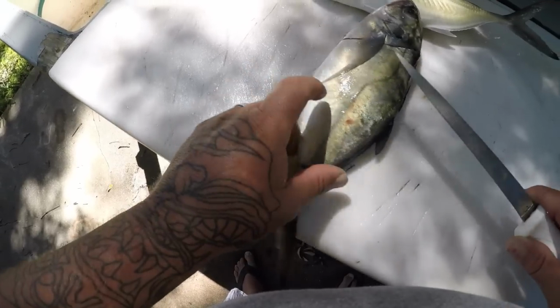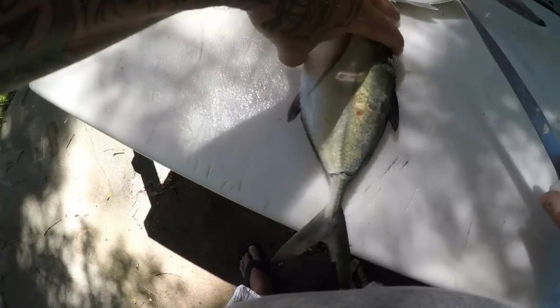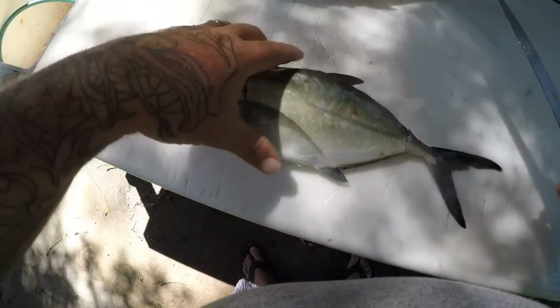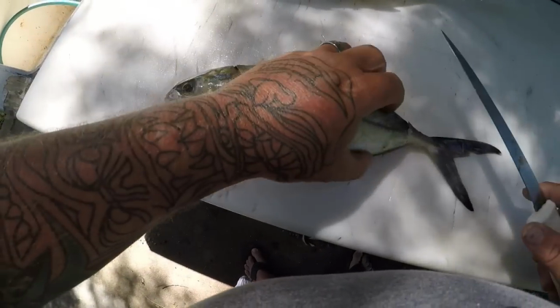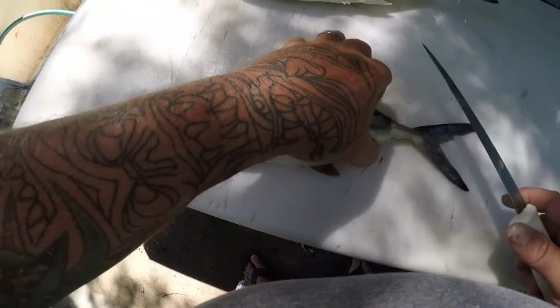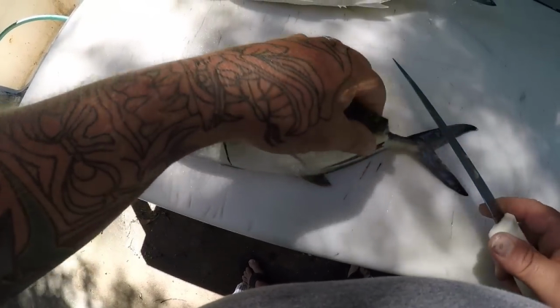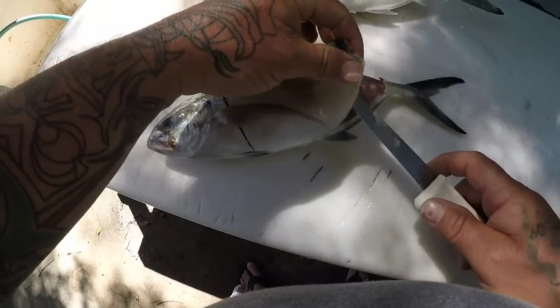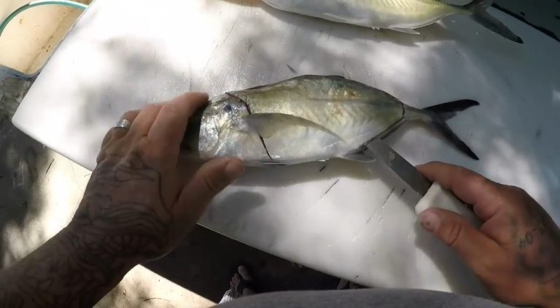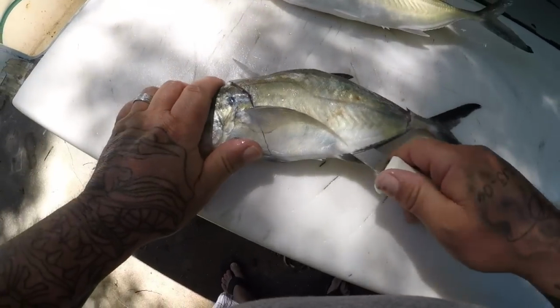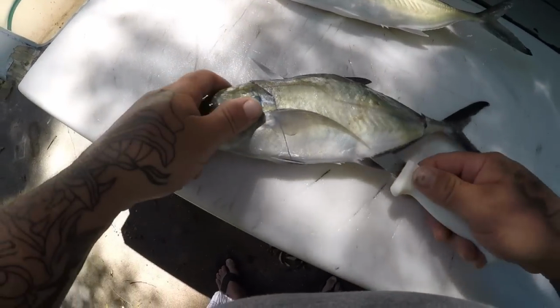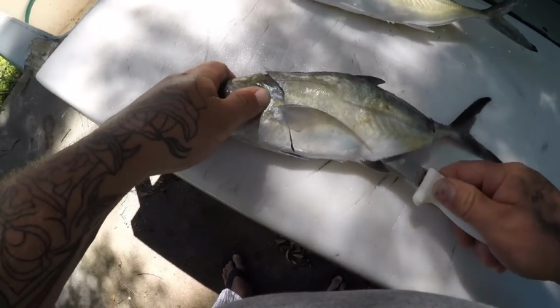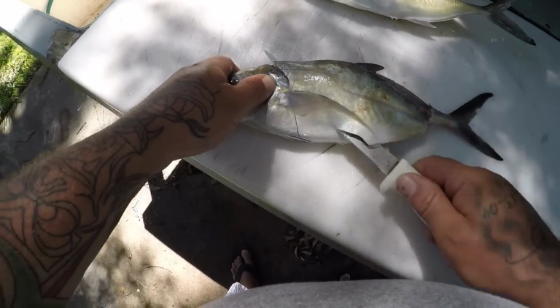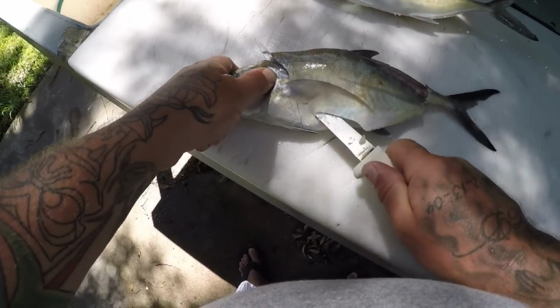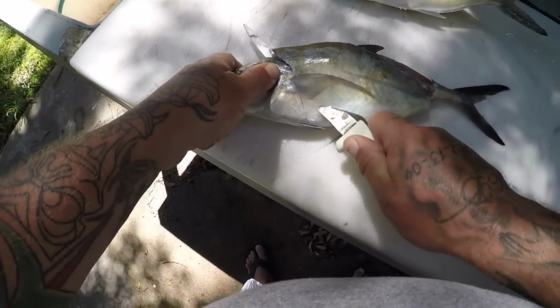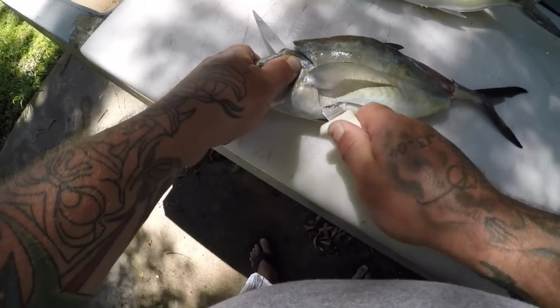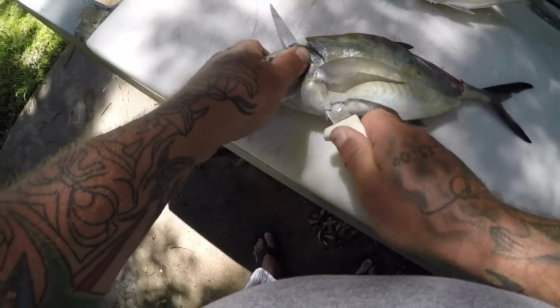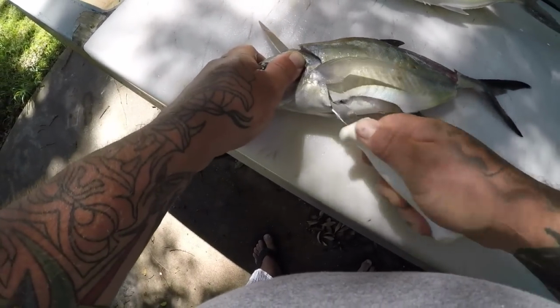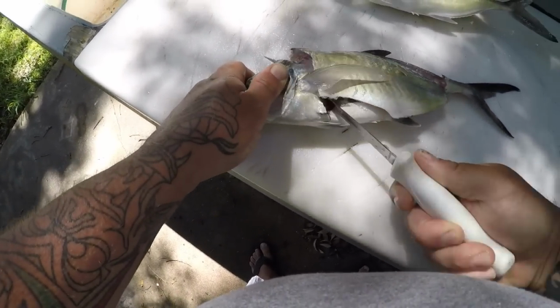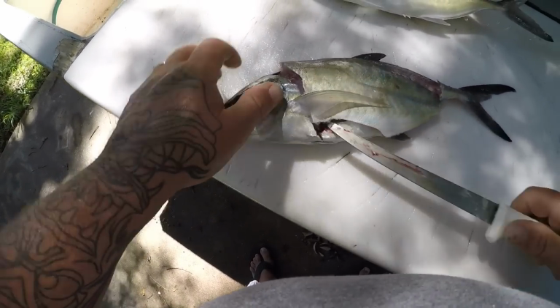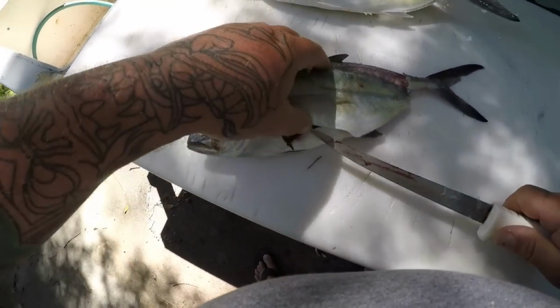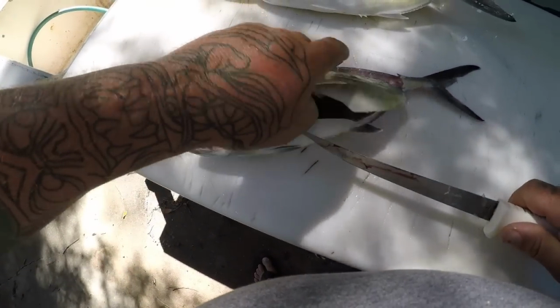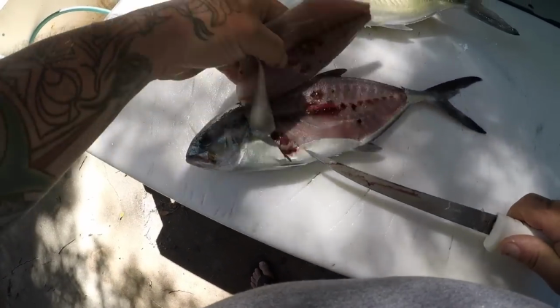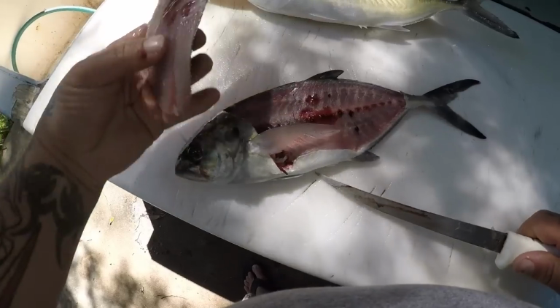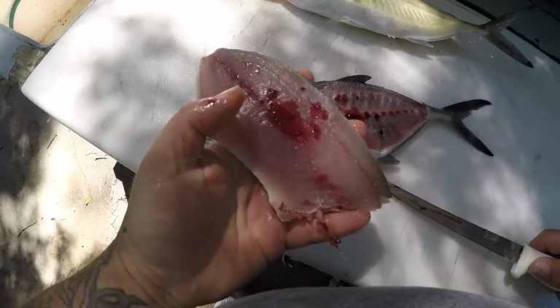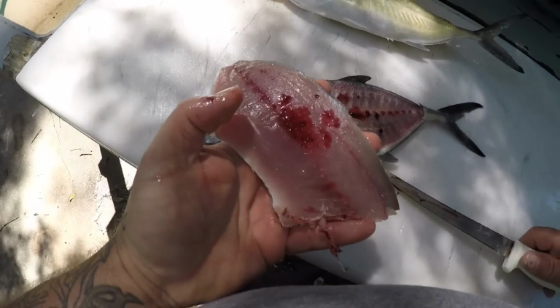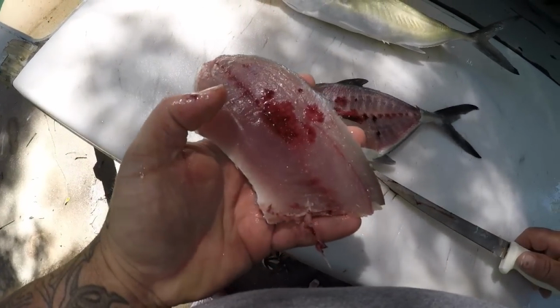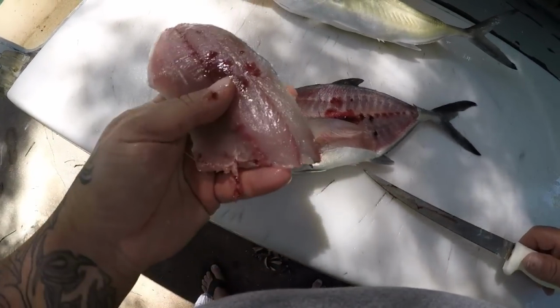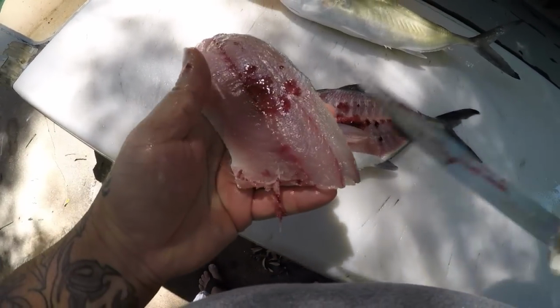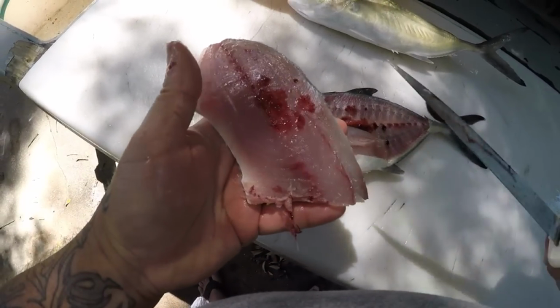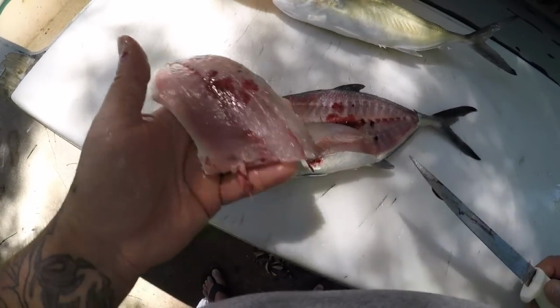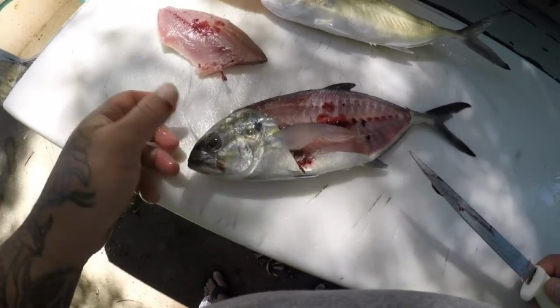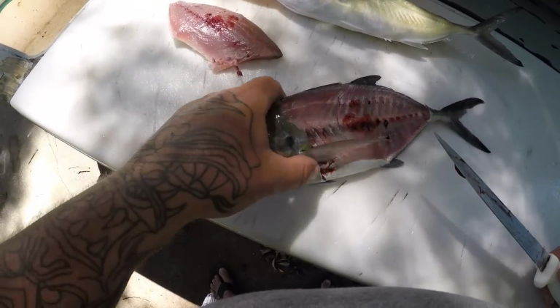Once you get that through, just come back in and go all the way back up. There's a blue runner fillet. It's got the same color meat as the Jack Crevalle.